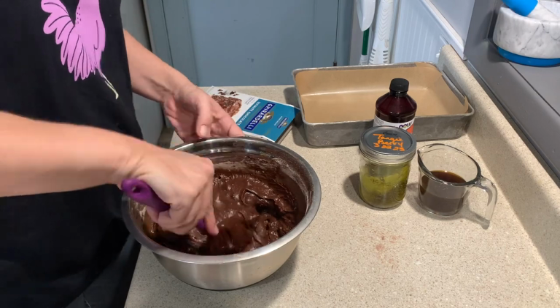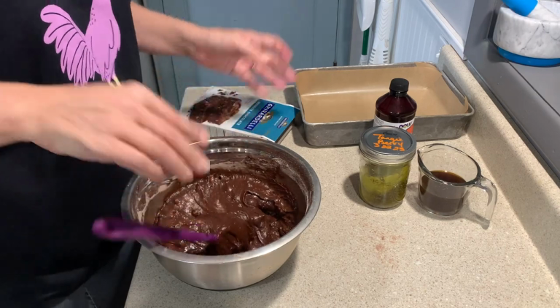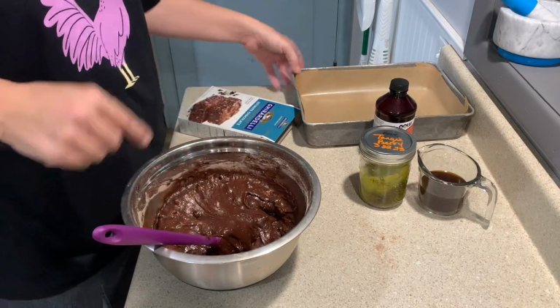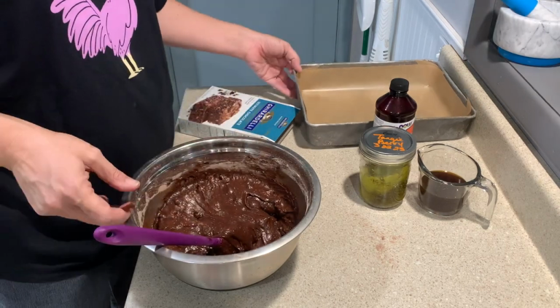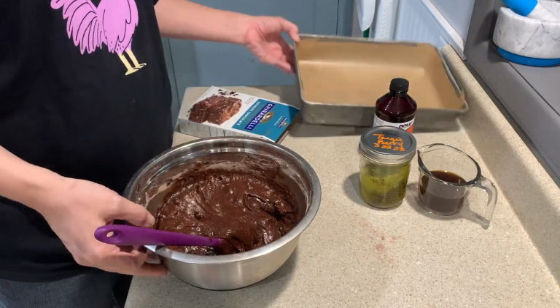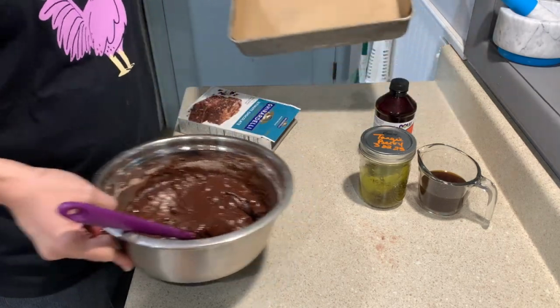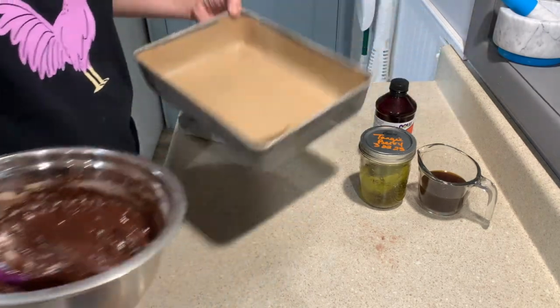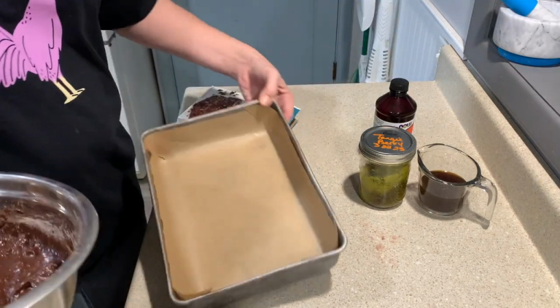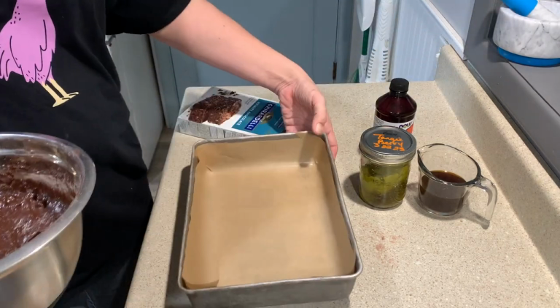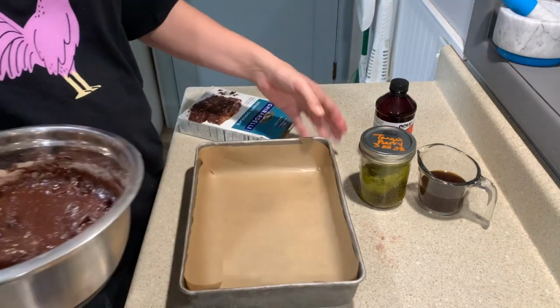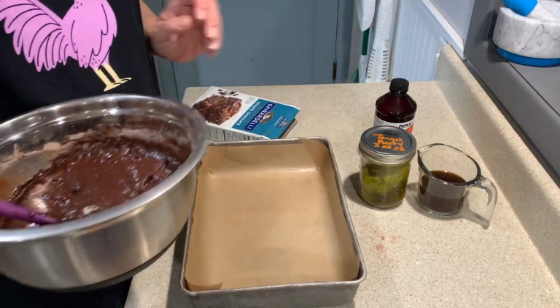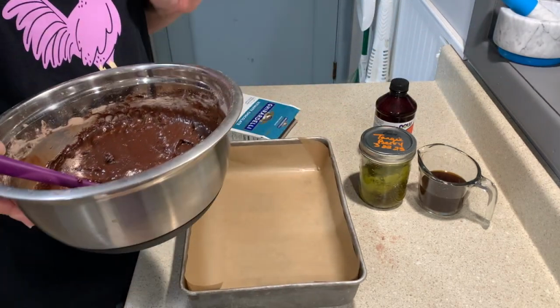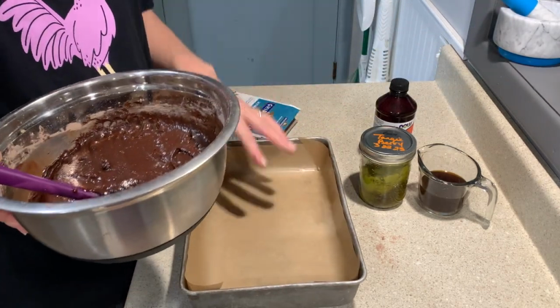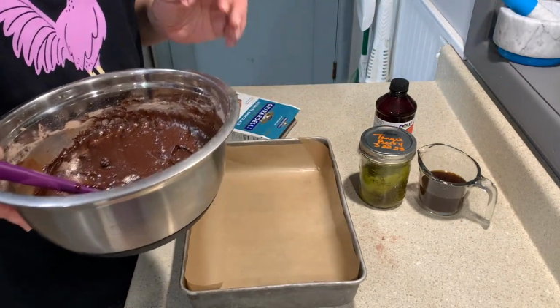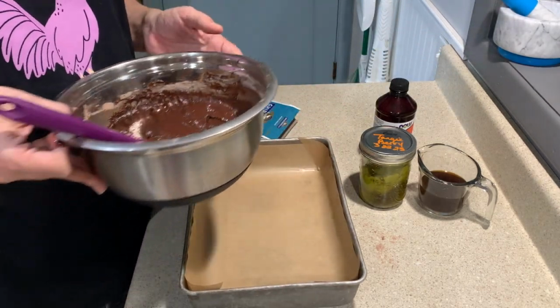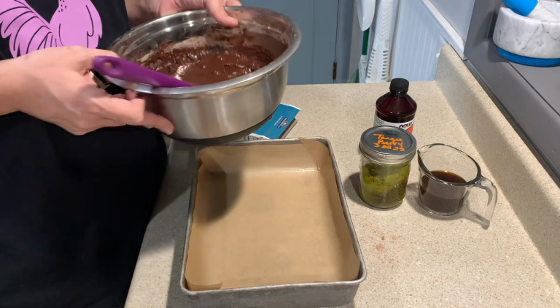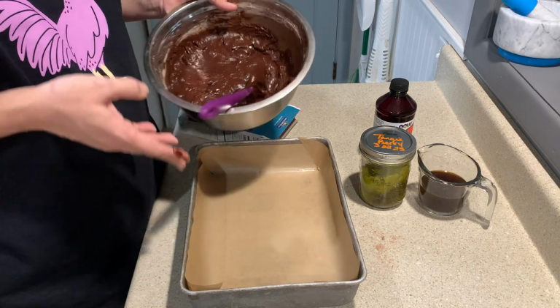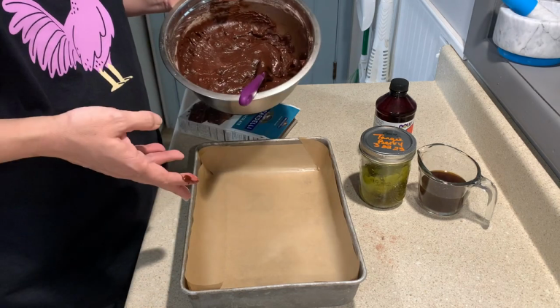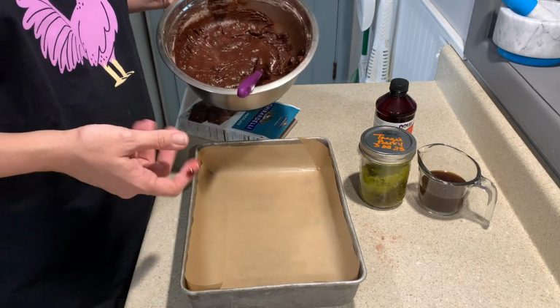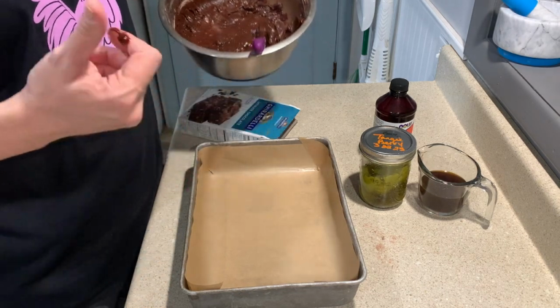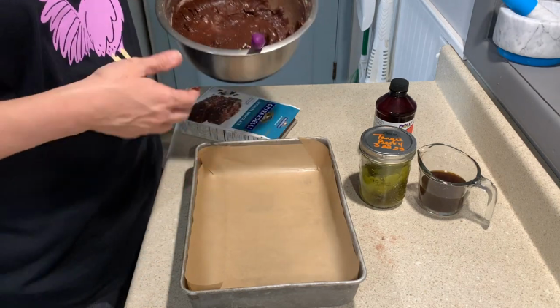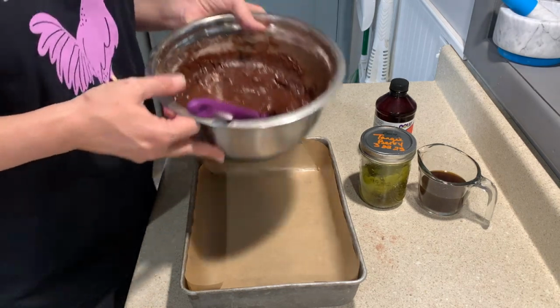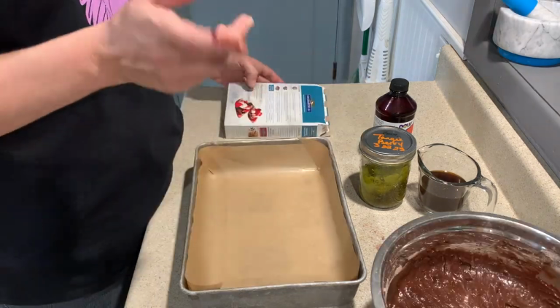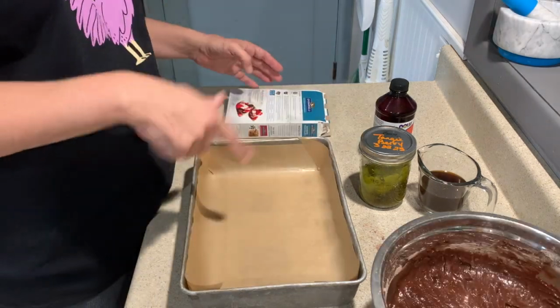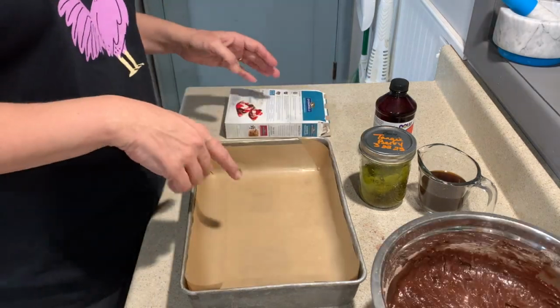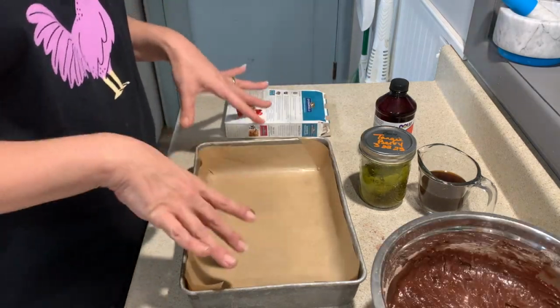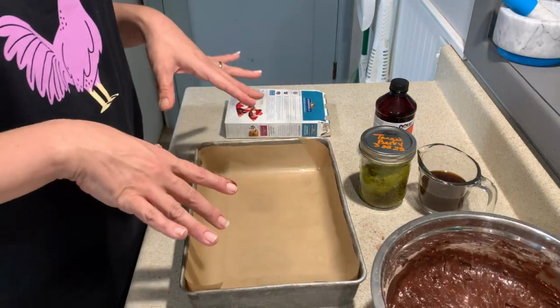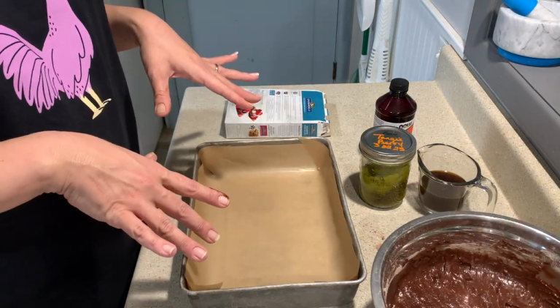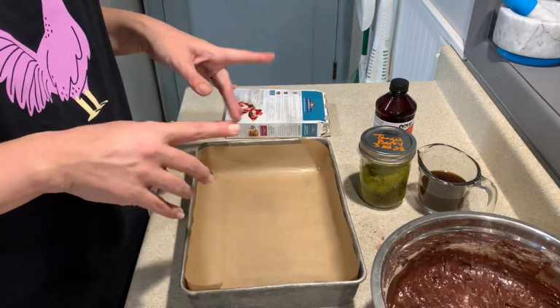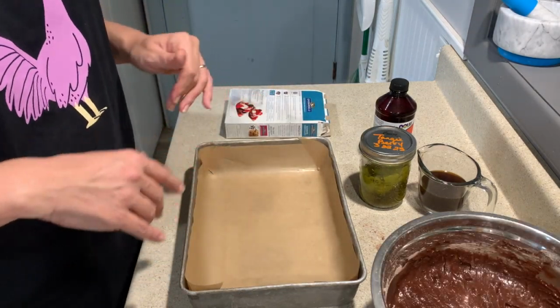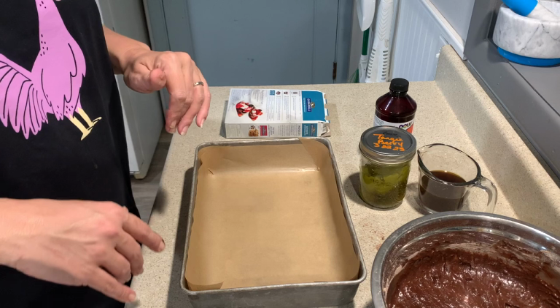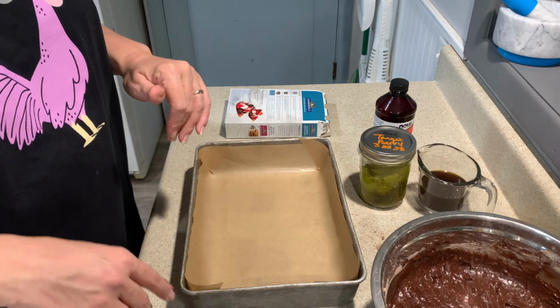Once you've got them mixed really well, add them to your pan and put them in the oven. When they're done I'll be right back with you and I'll show you what that looks like.